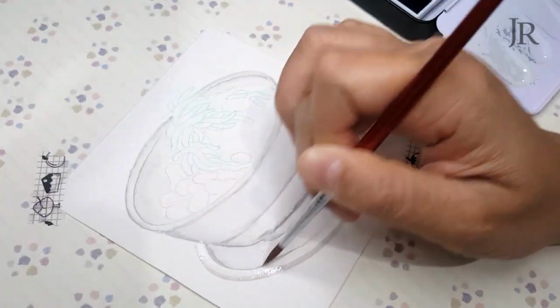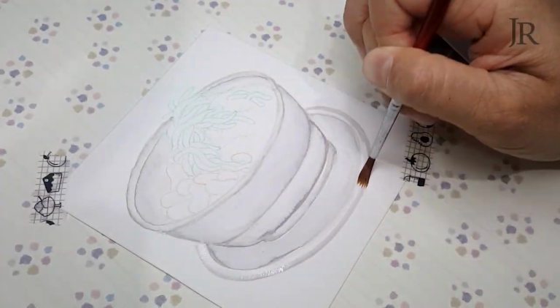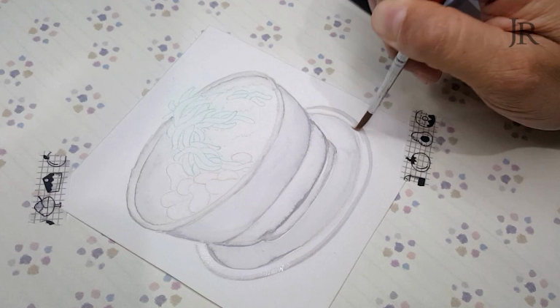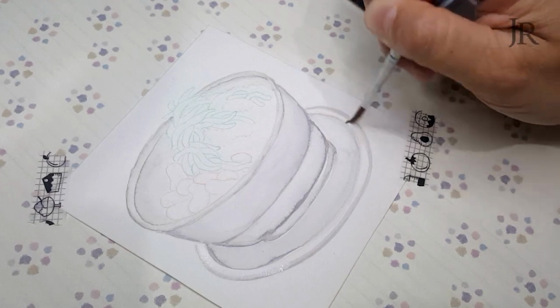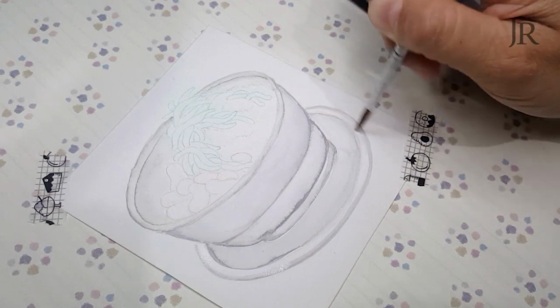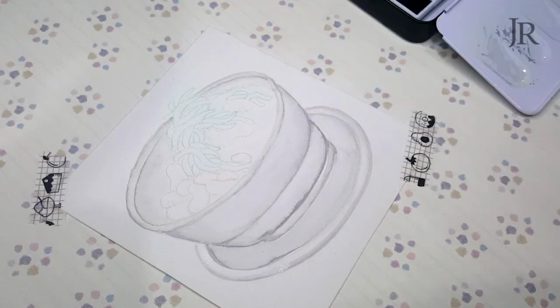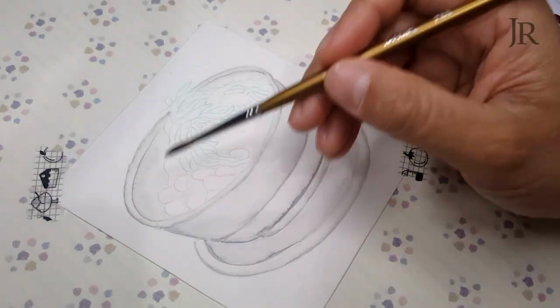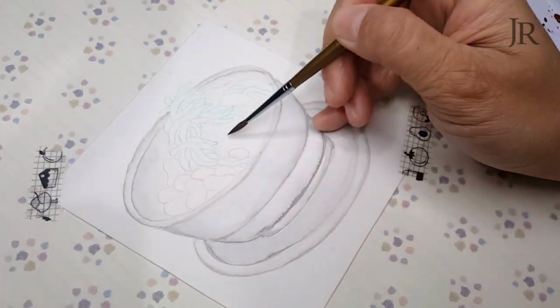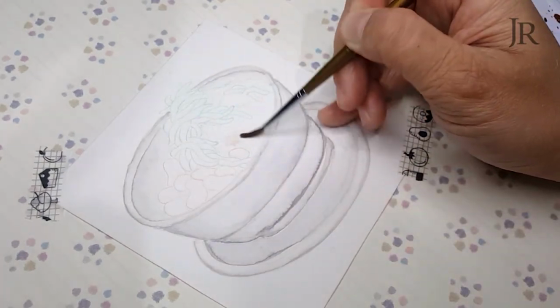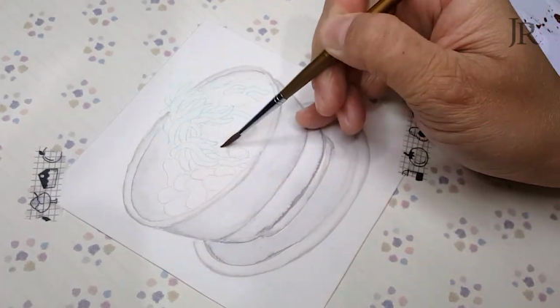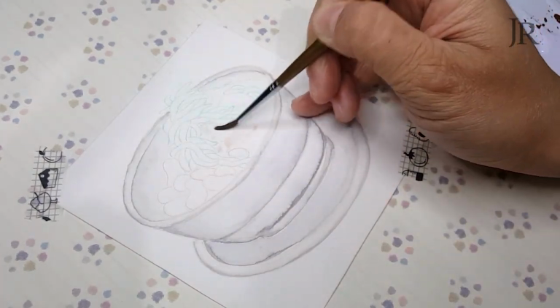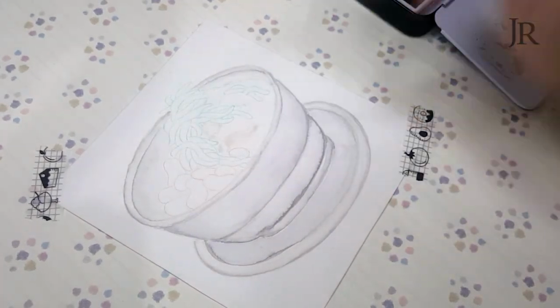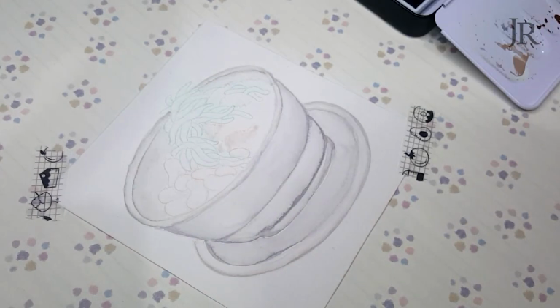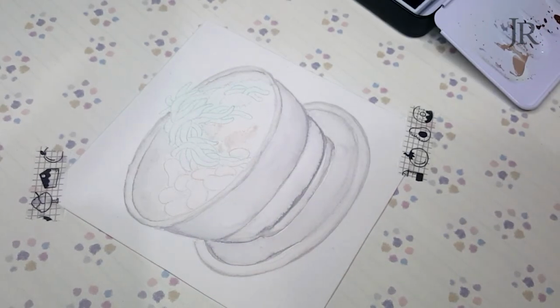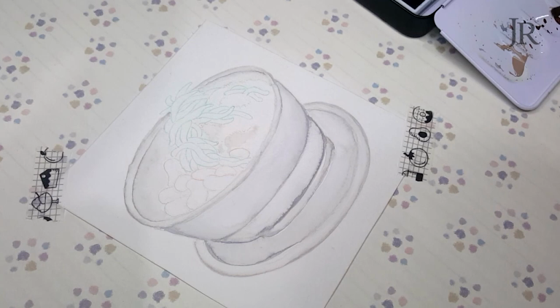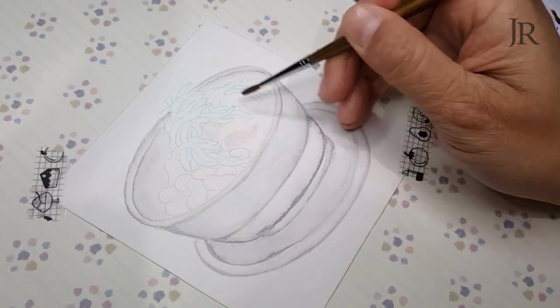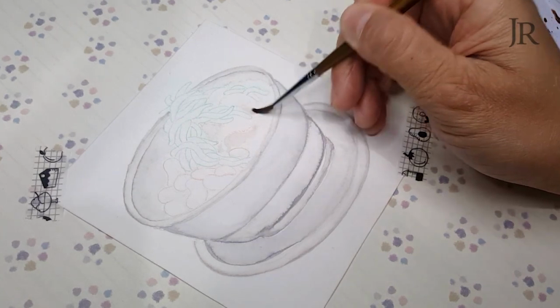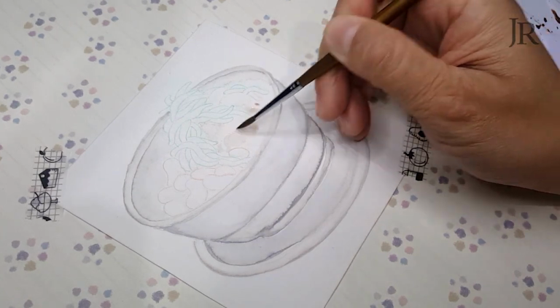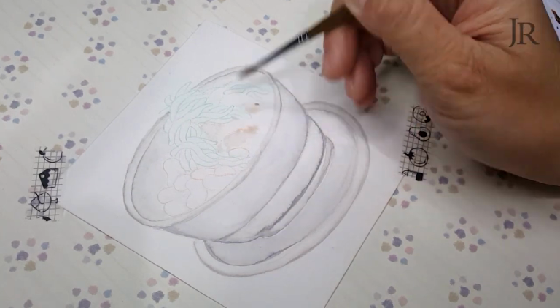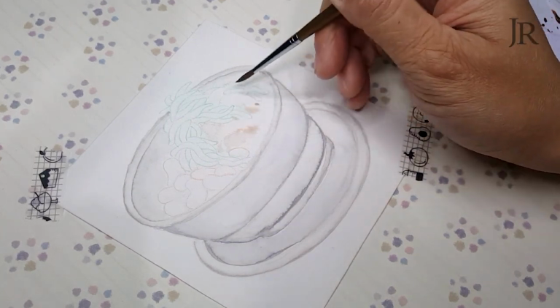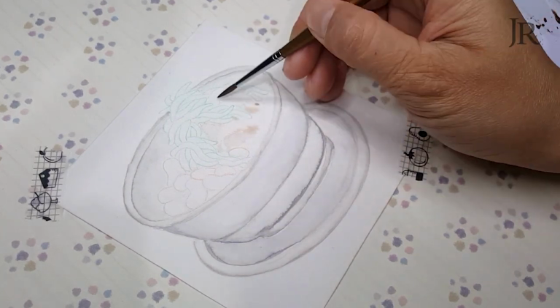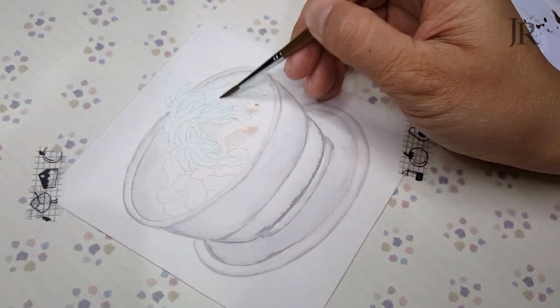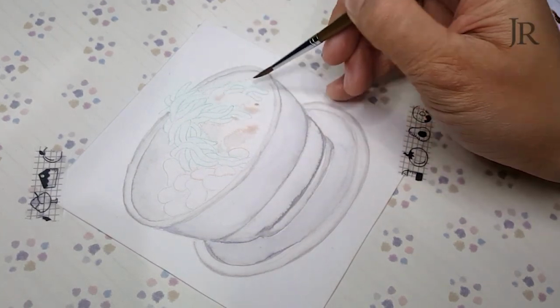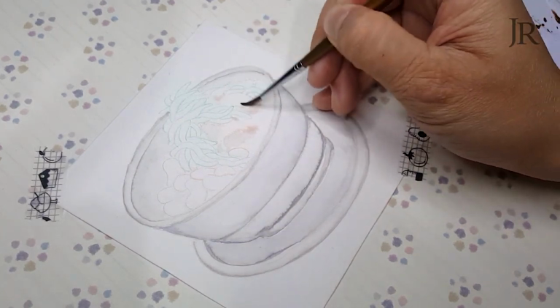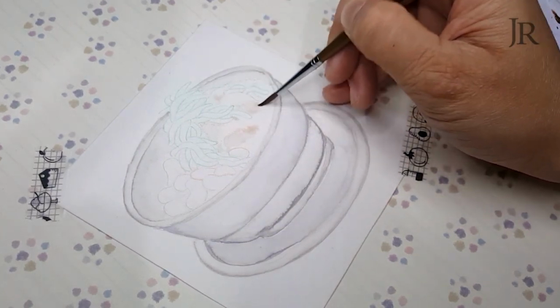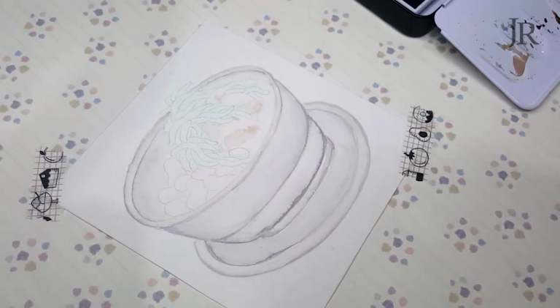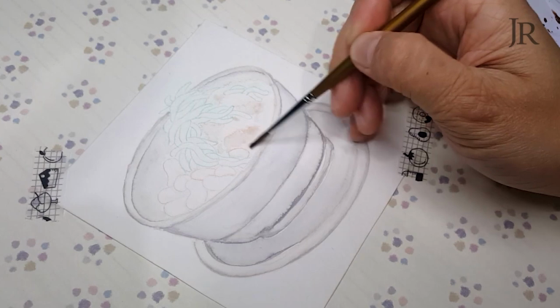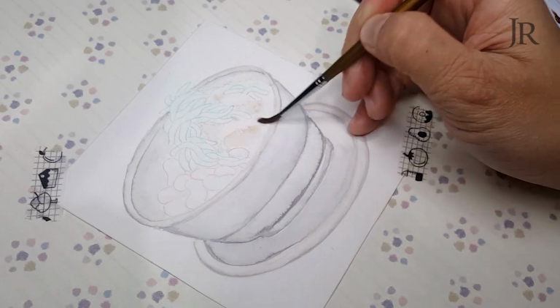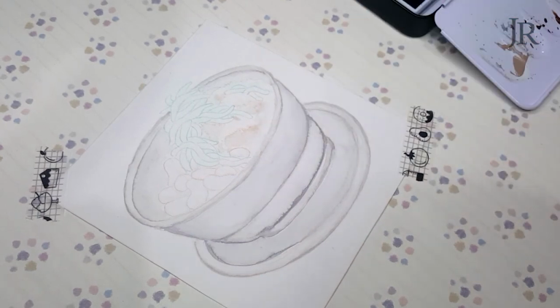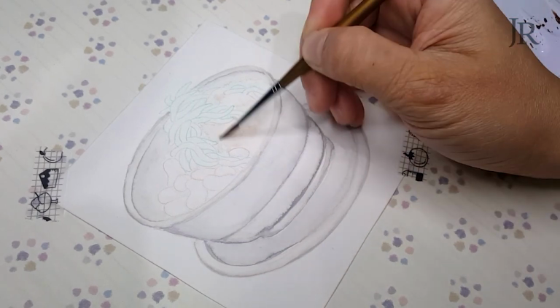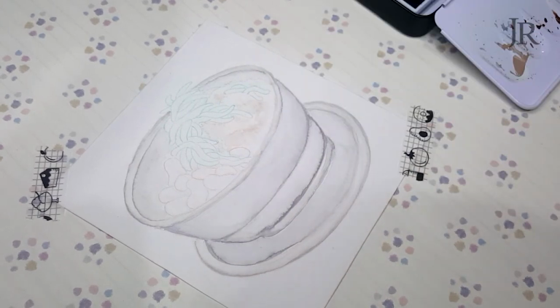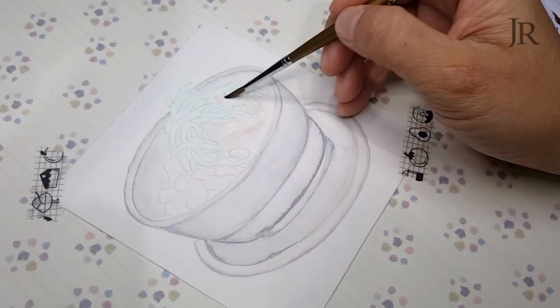I'm painting my bowl with grey because it is commonly served in a metal or a plastic bowl. I like my Cendol in a metal bowl. But hey, no complaints — what's inside that counts.